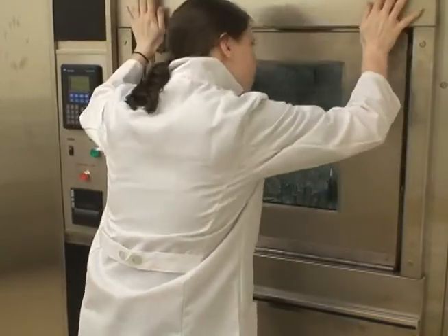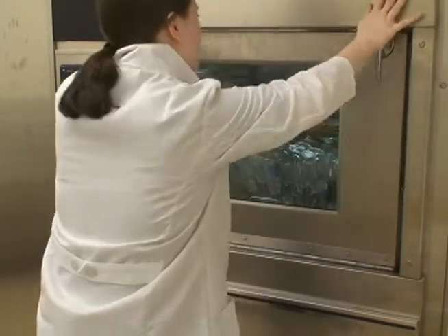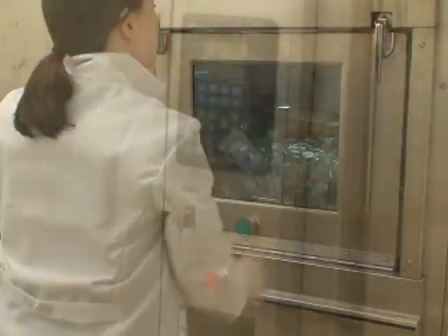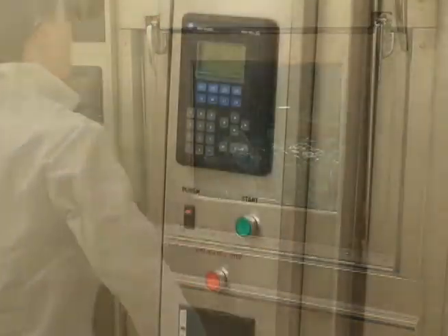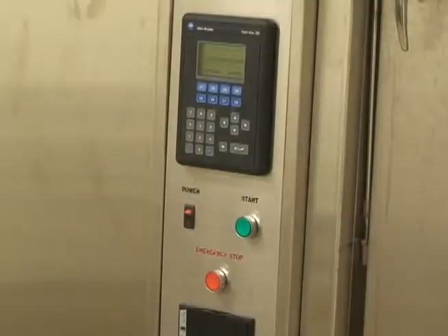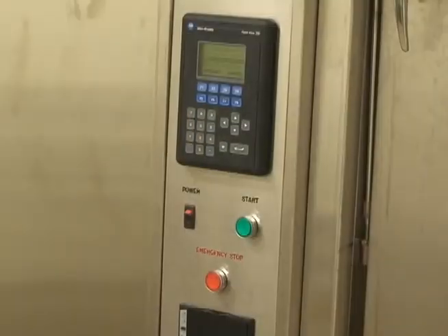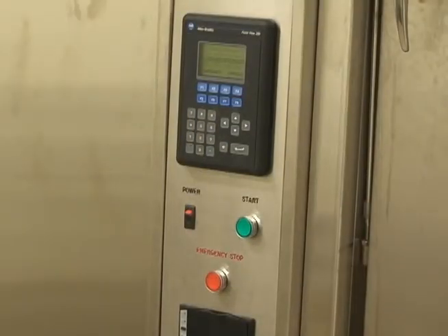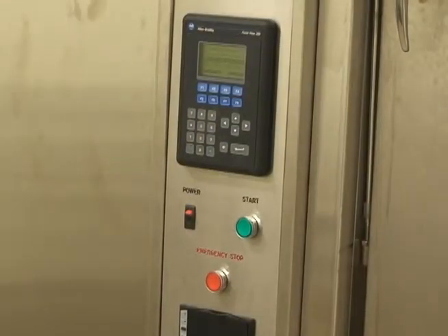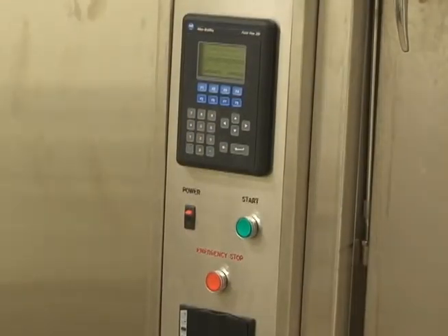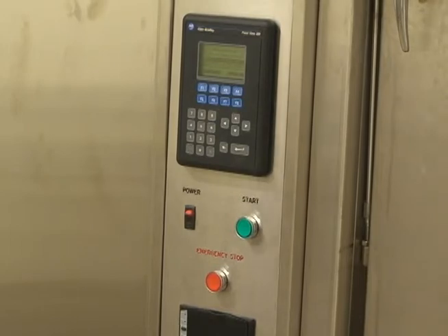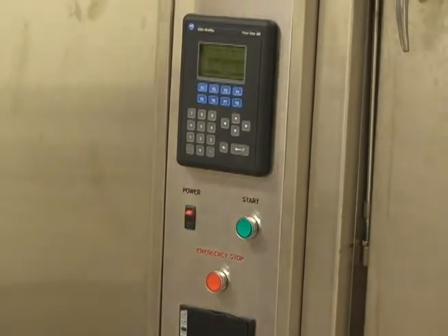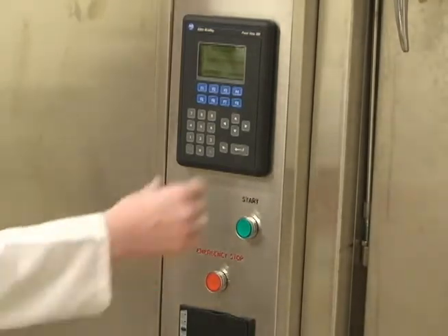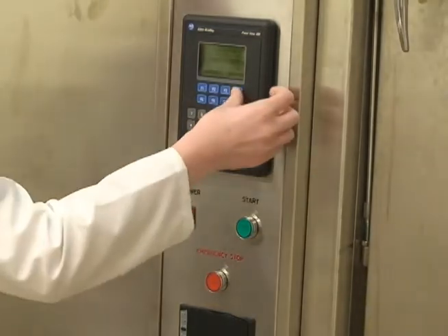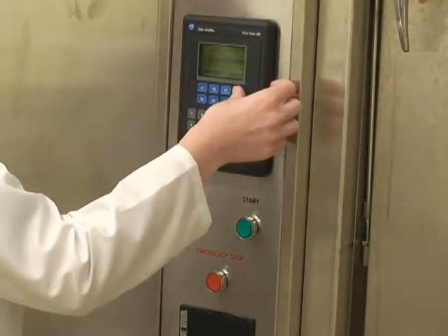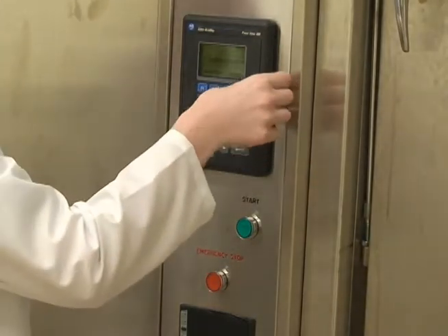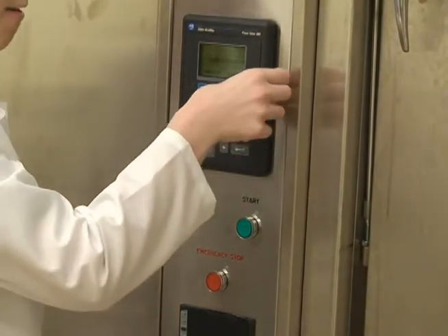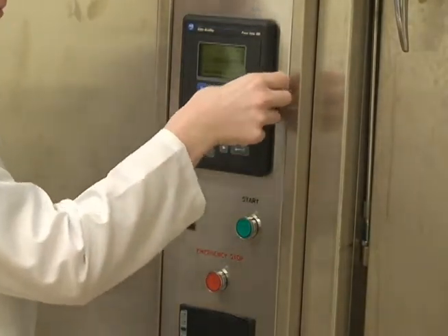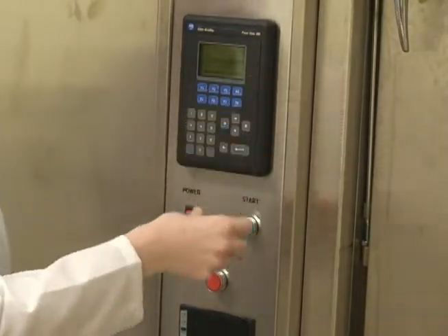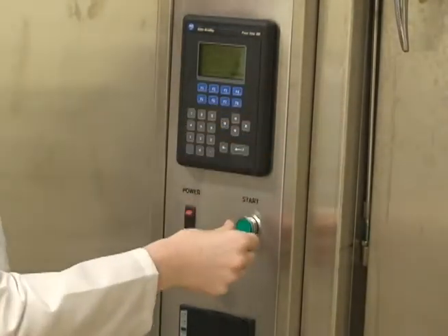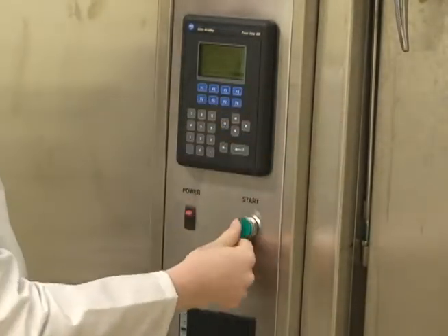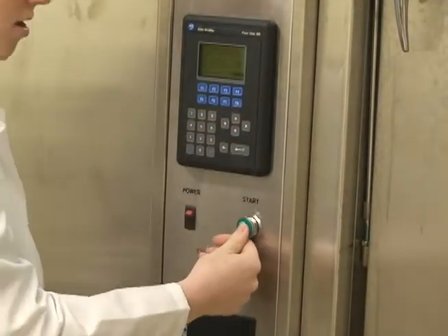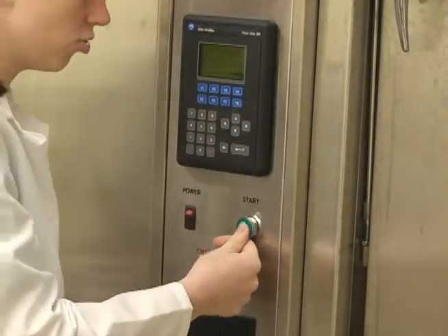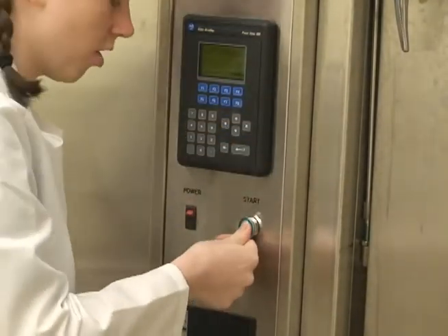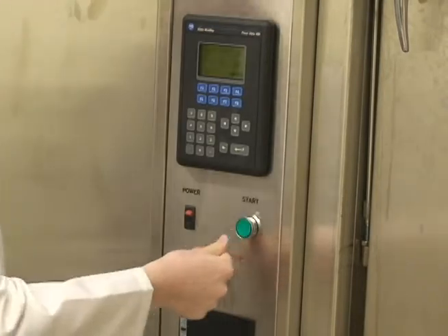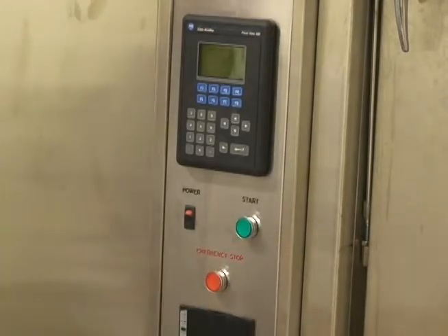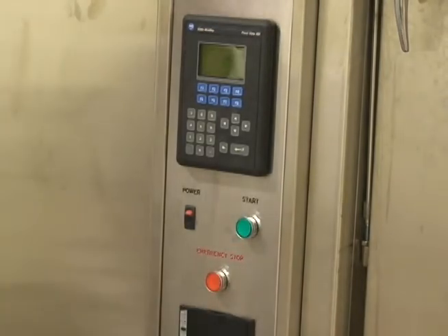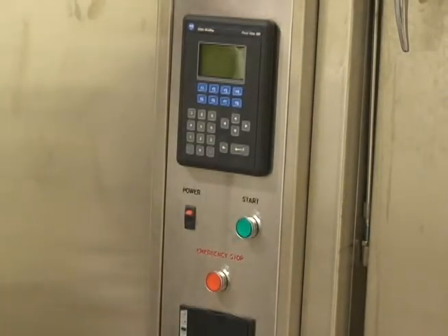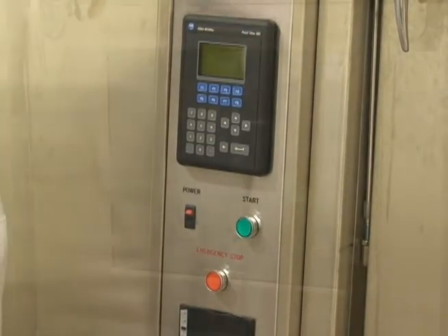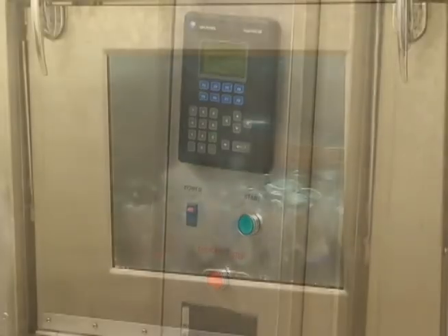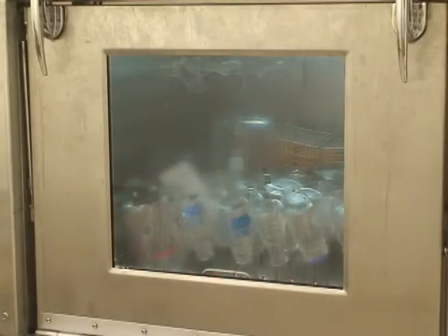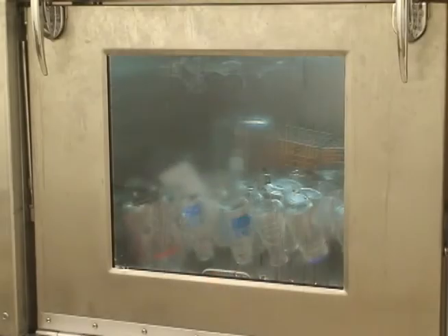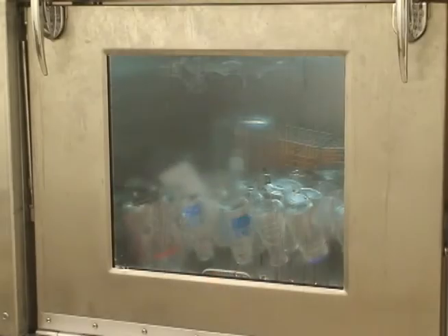Once the door is locked, you should press F4 and then start. There are other settings that you can use, but if you're just using a basic wash, this should work for you. The manual has instructions on other settings.